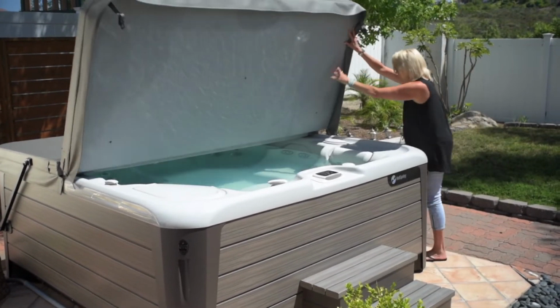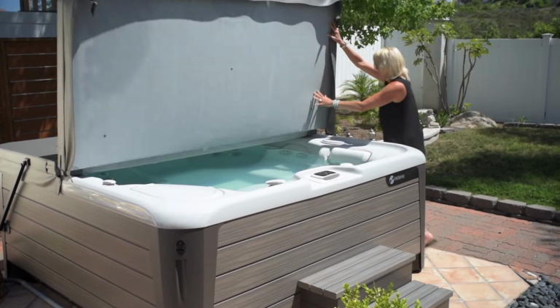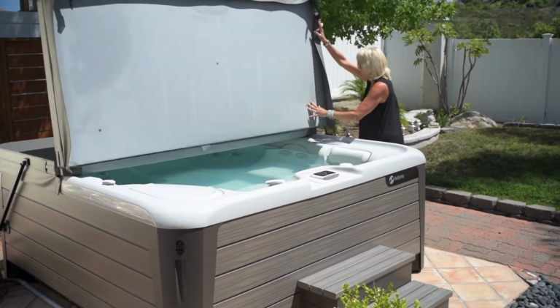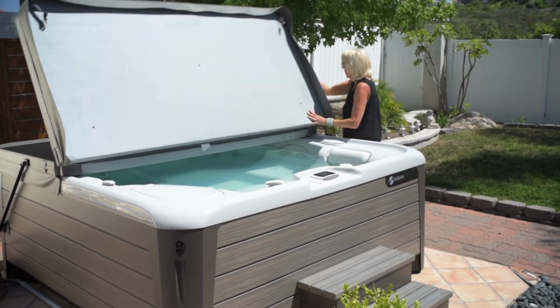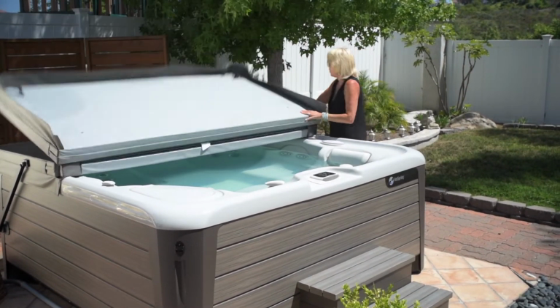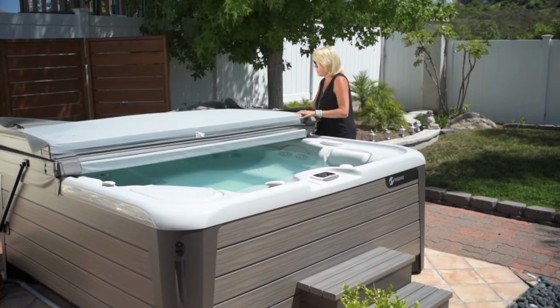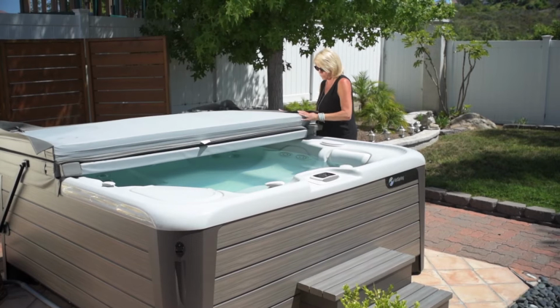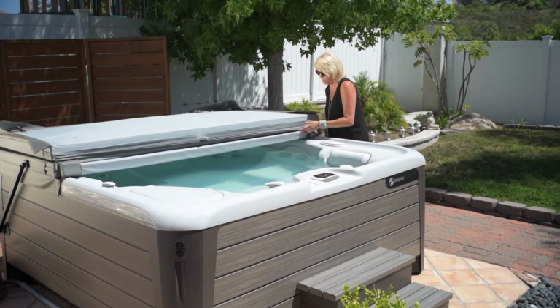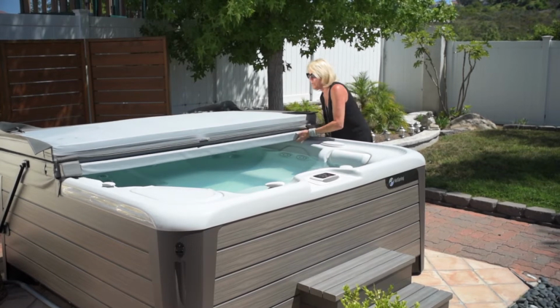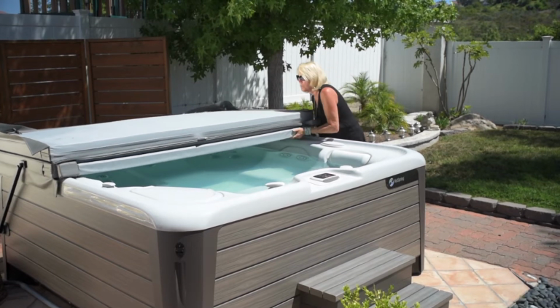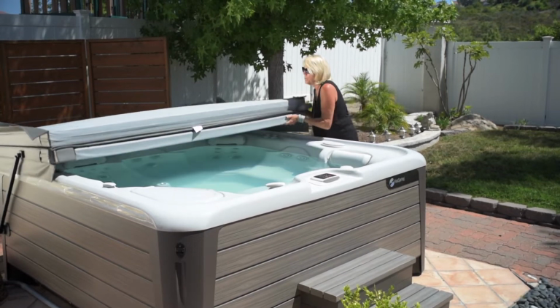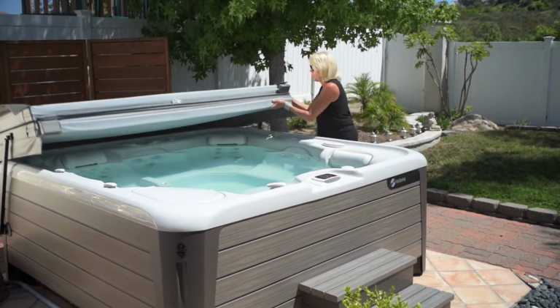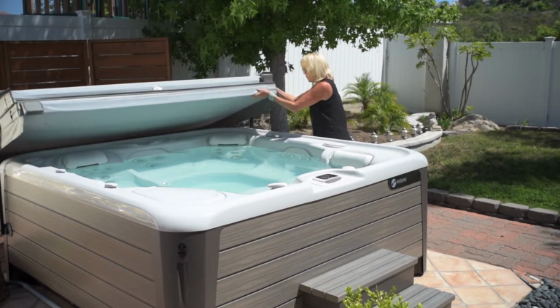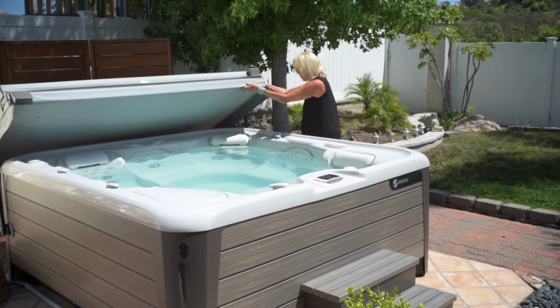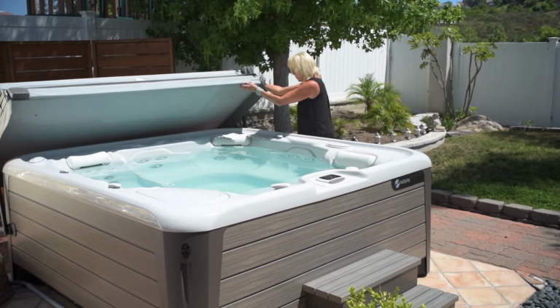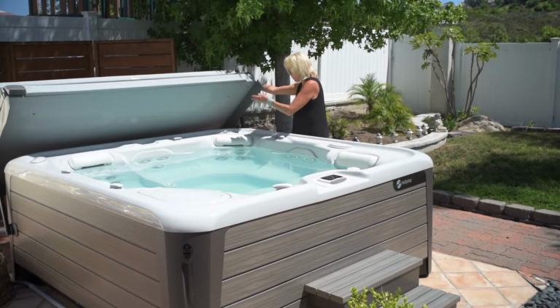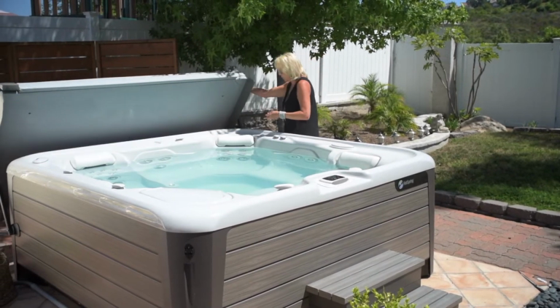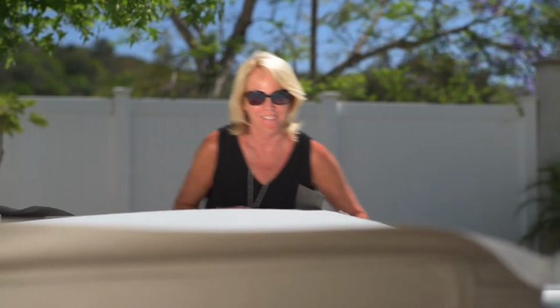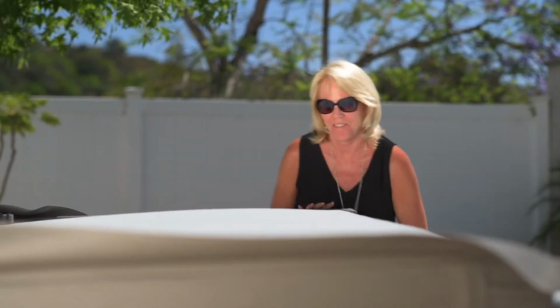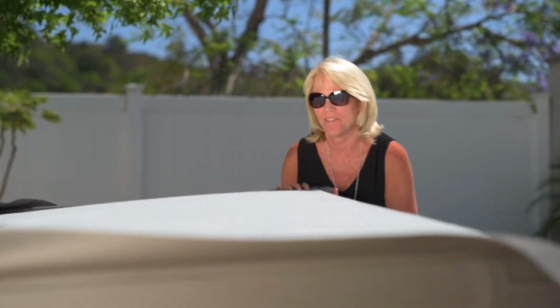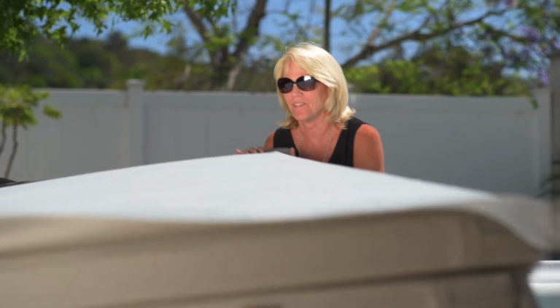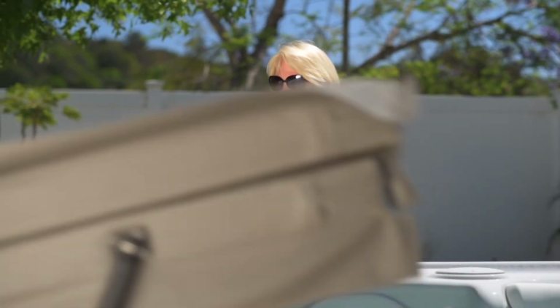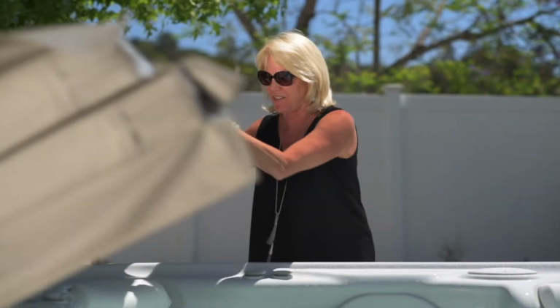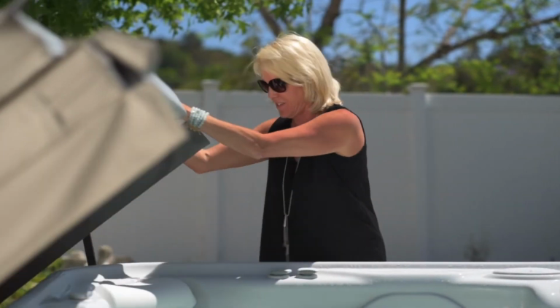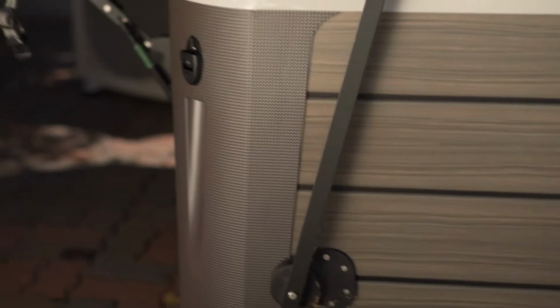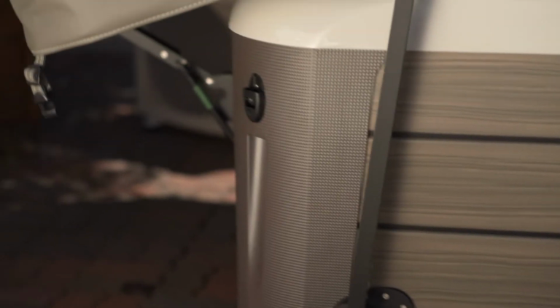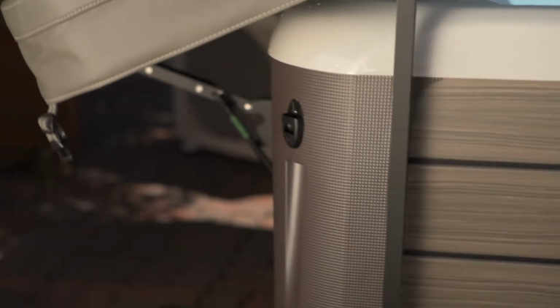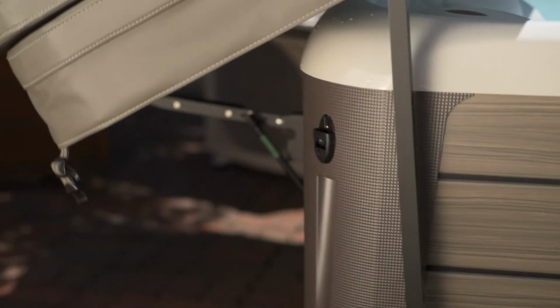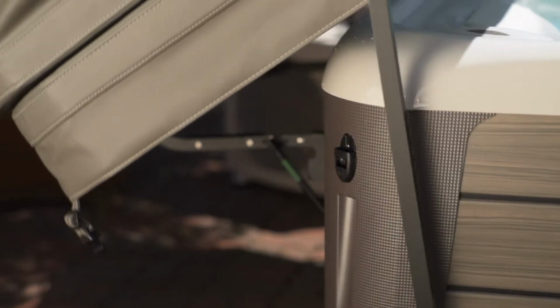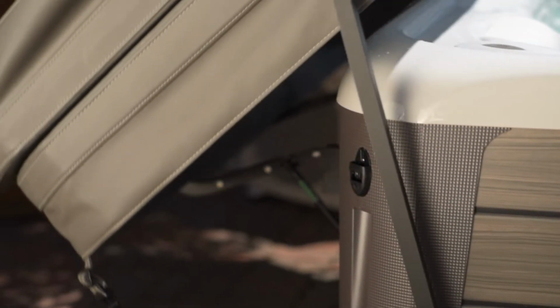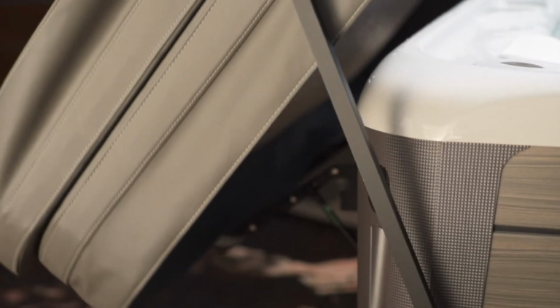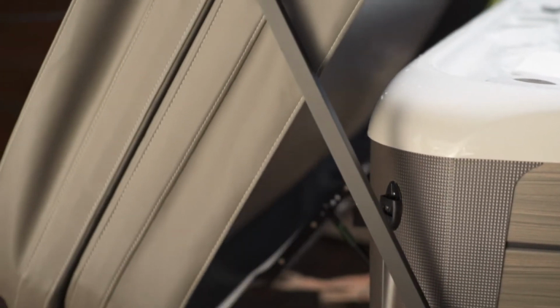Fold the cover over, then push one side toward the far corner and lift. This little push makes it much easier. The cover will slide to the back of the hot tub.